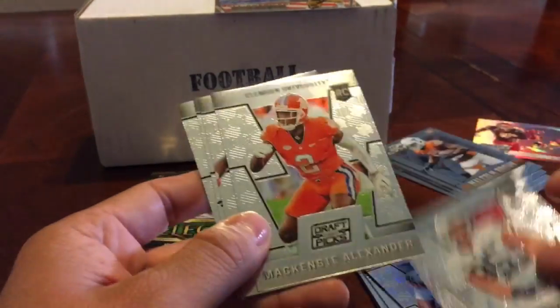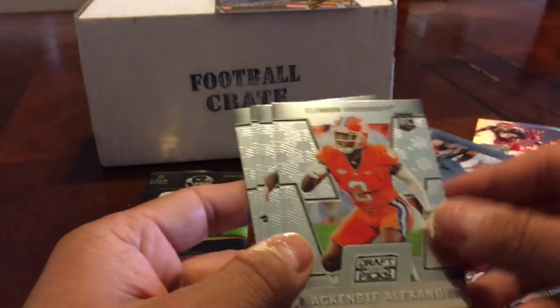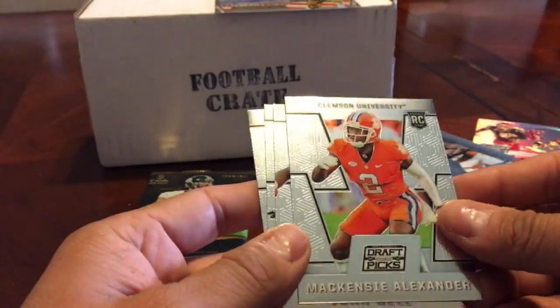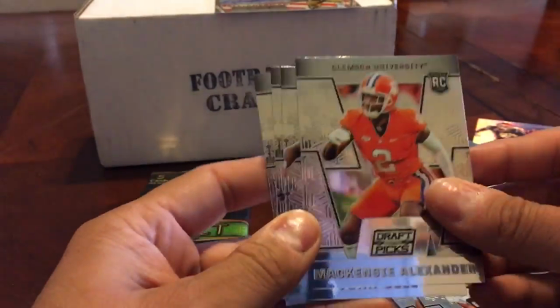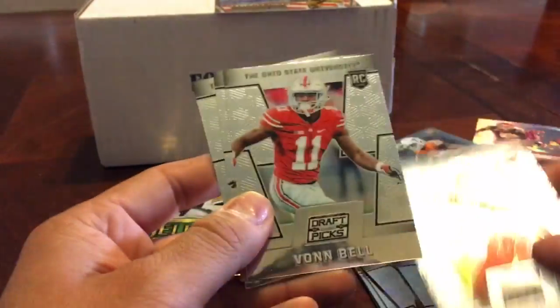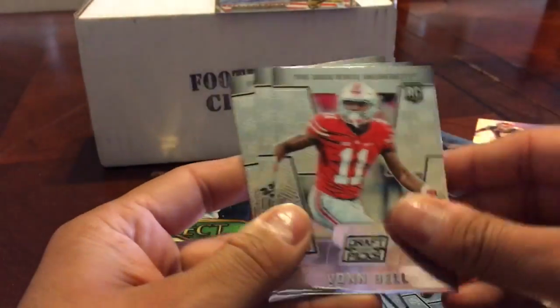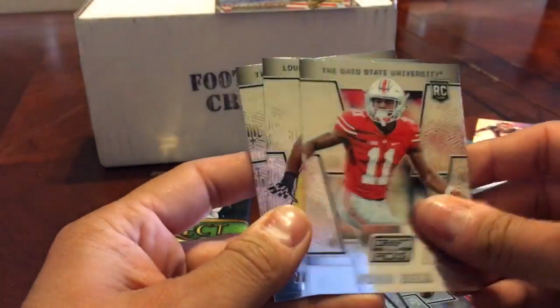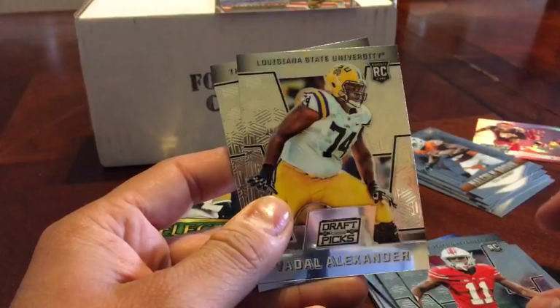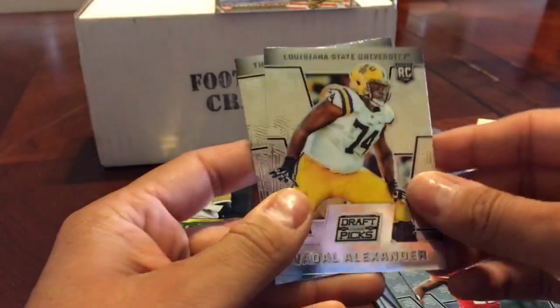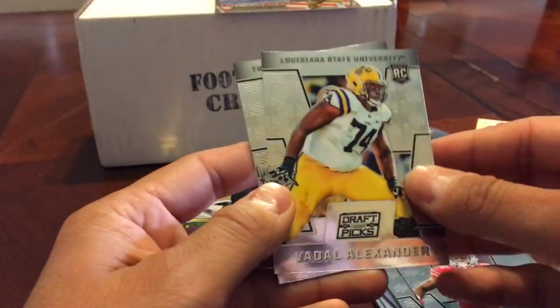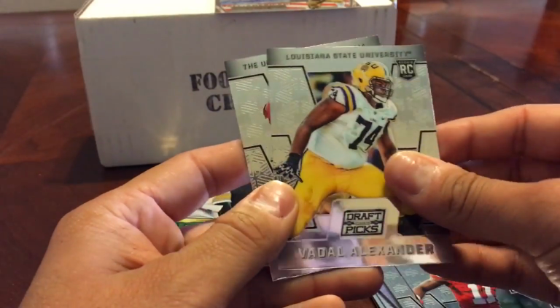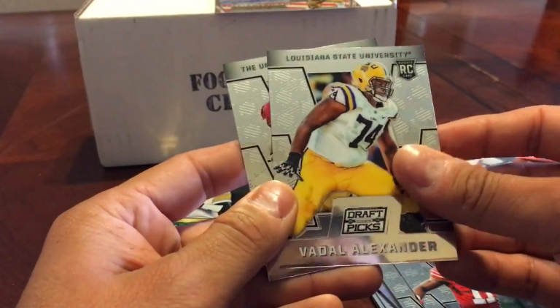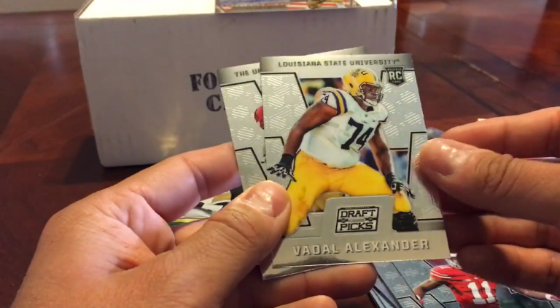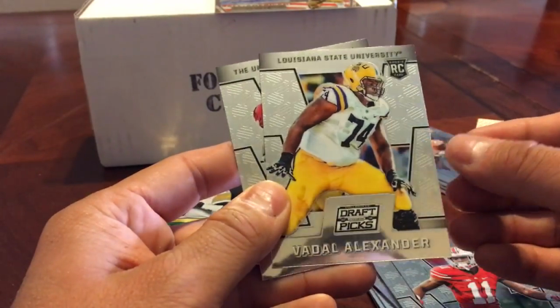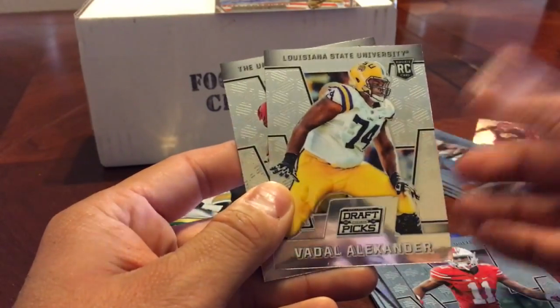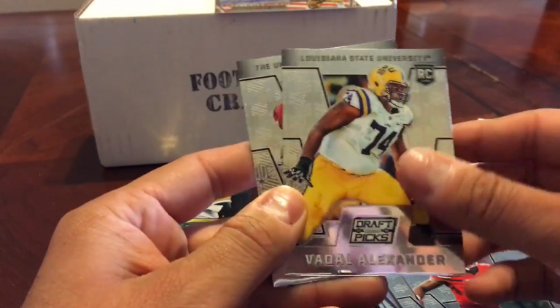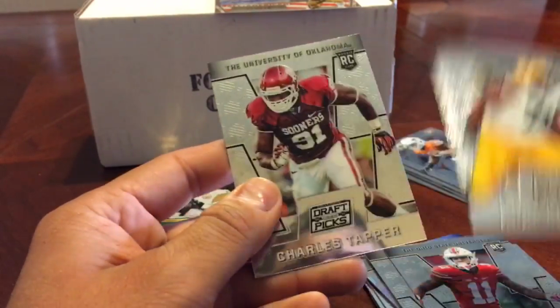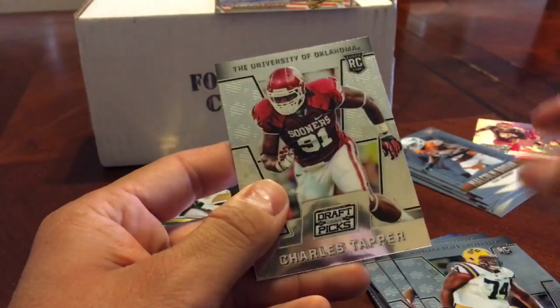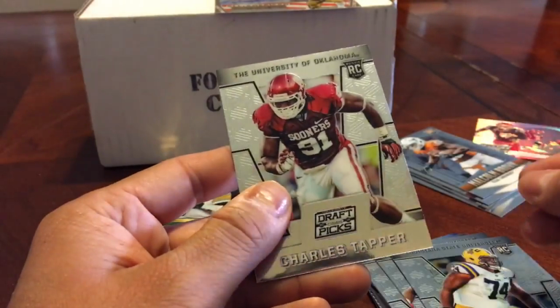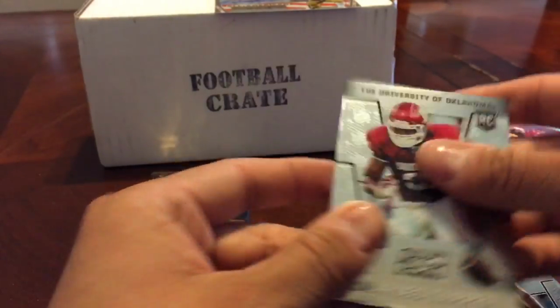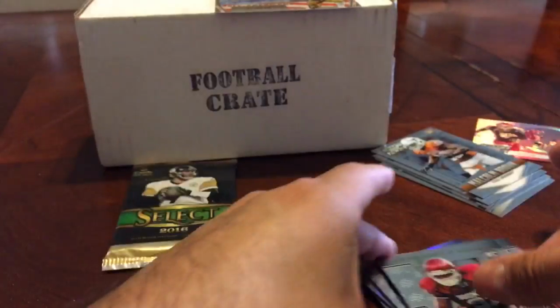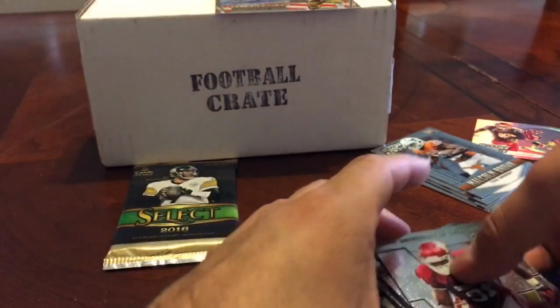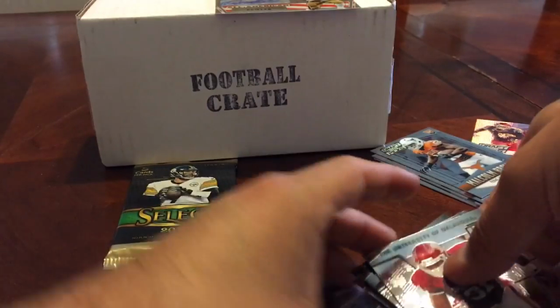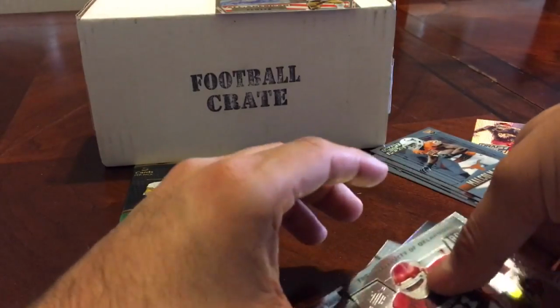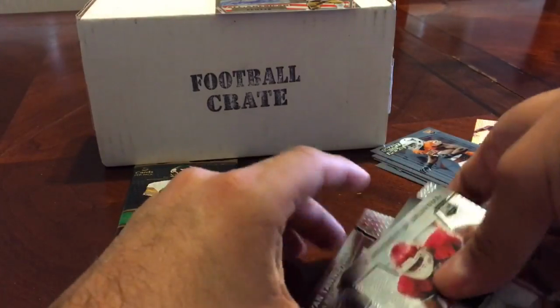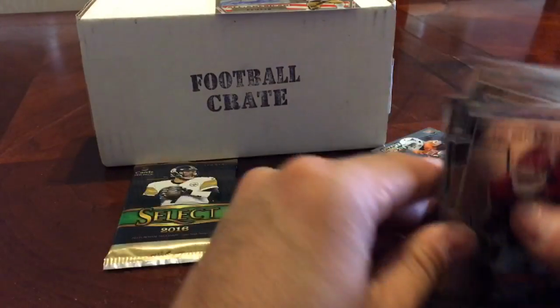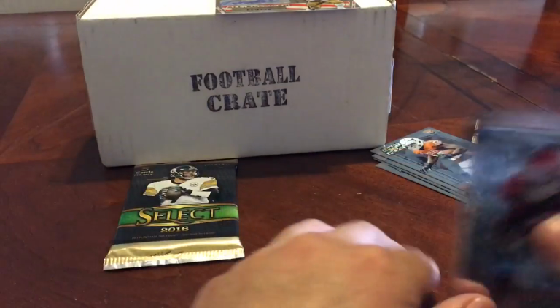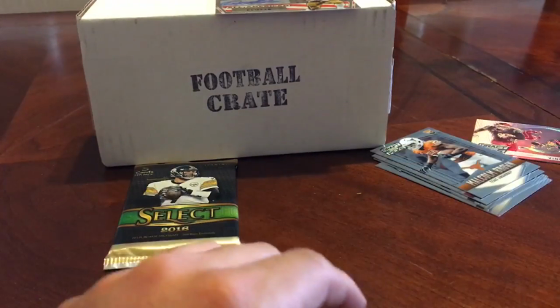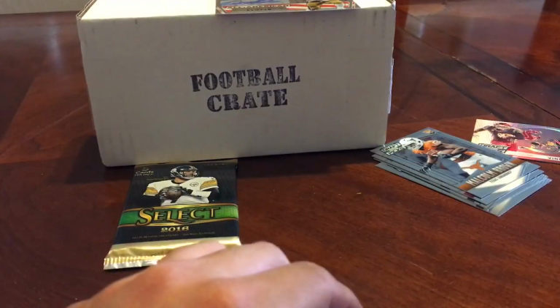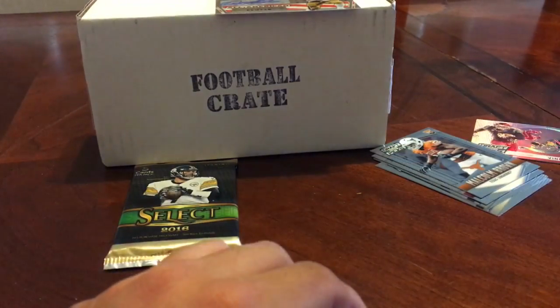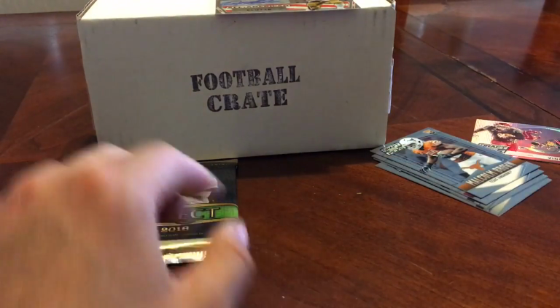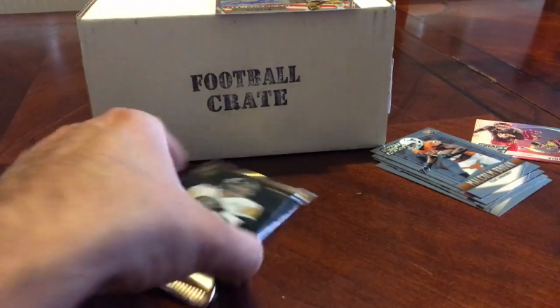Carl Nassus, Mackenzie Alexander, Von Bell, Vidal Alexander, Charles Tapper. I'm pretty sure I butchered a name or two there, but yeah. See, that's why you get this product — because you never know.